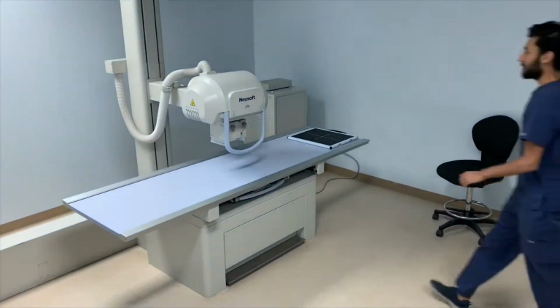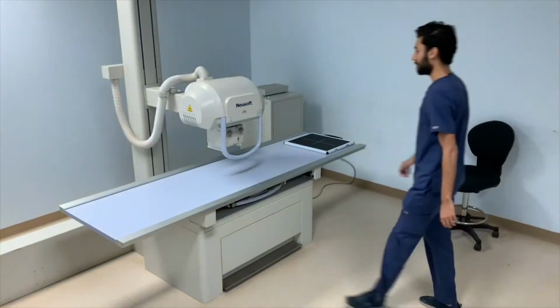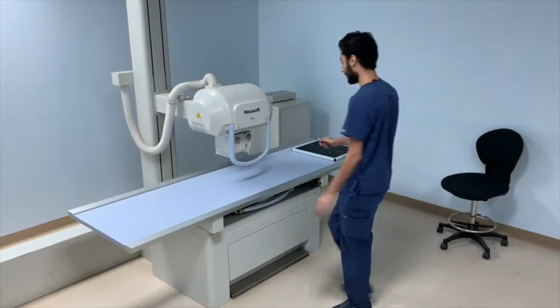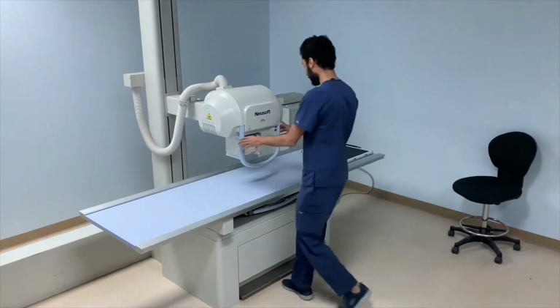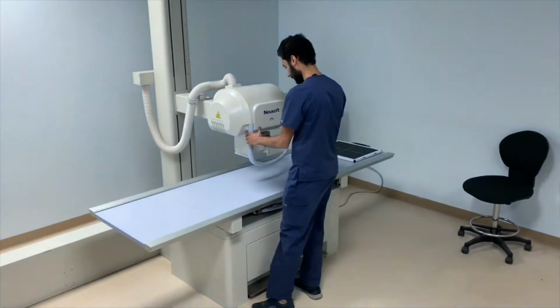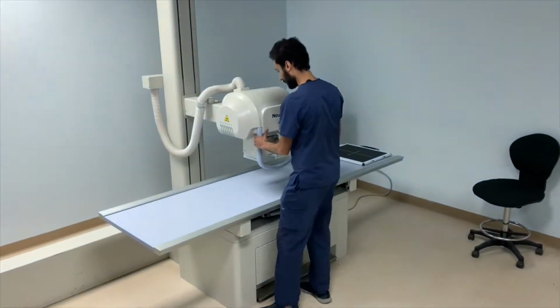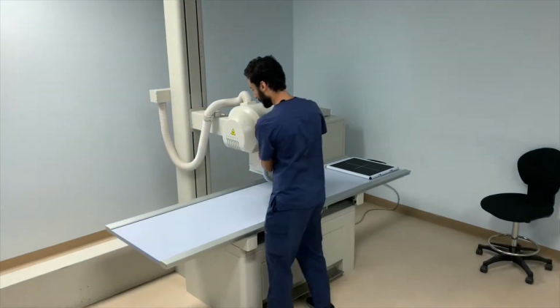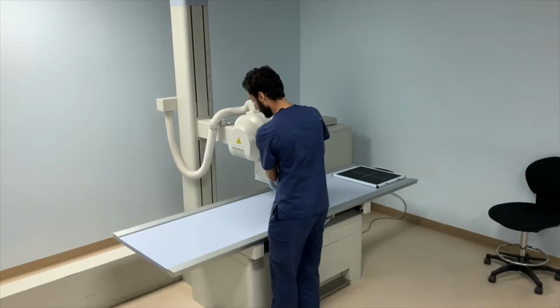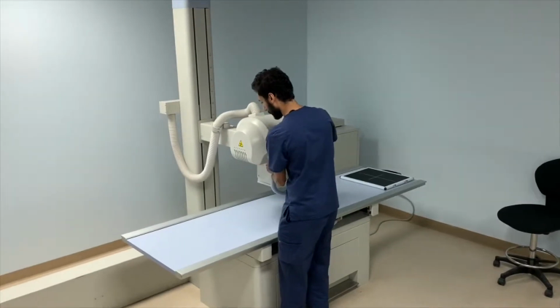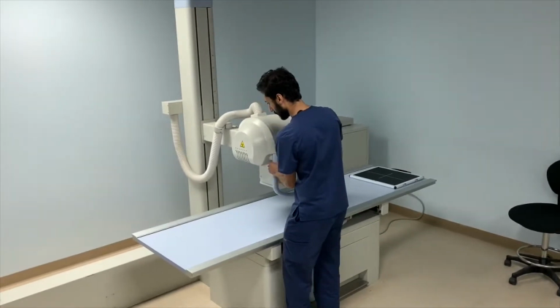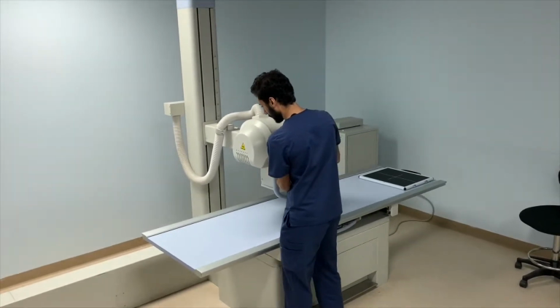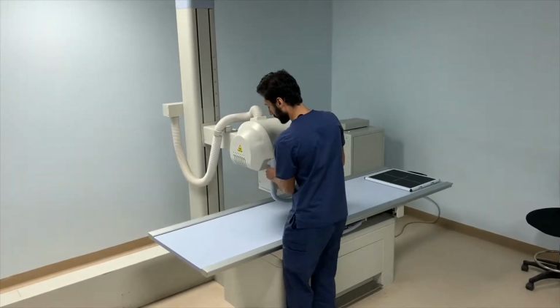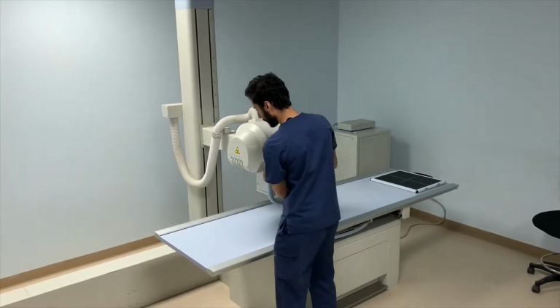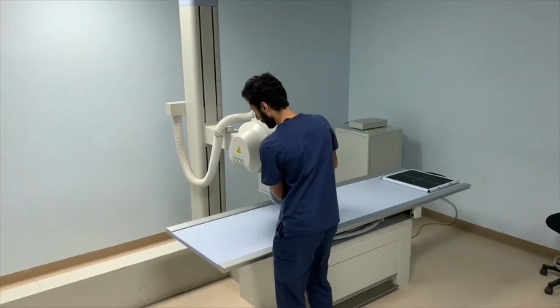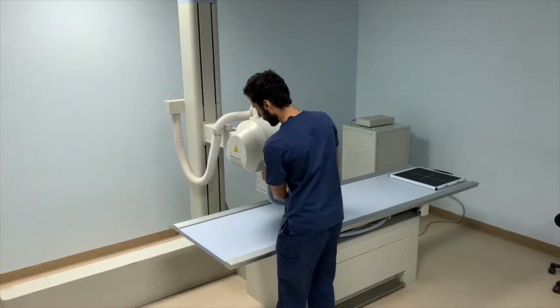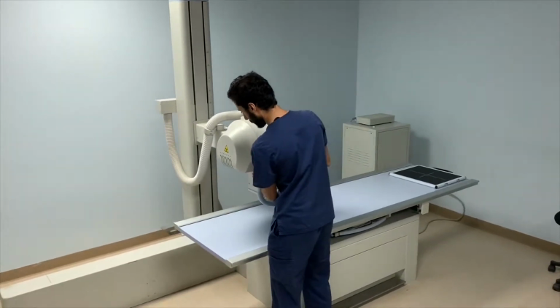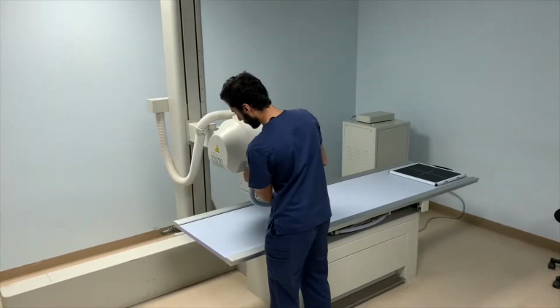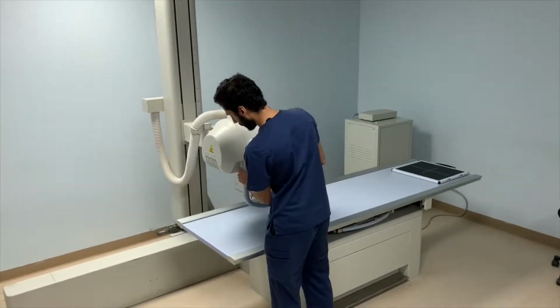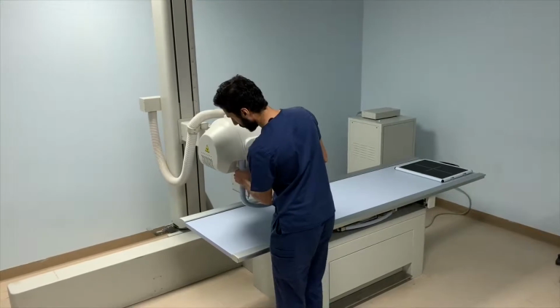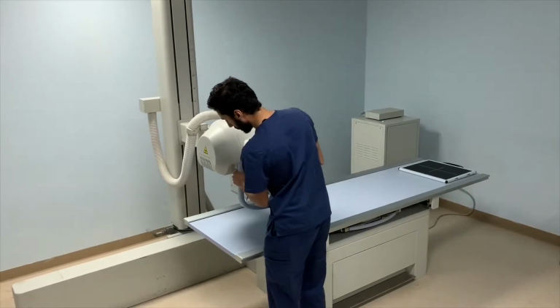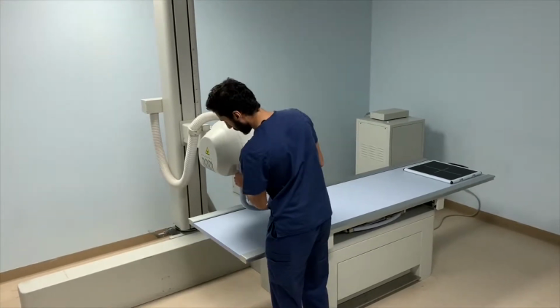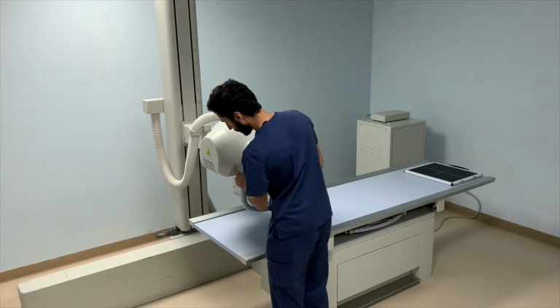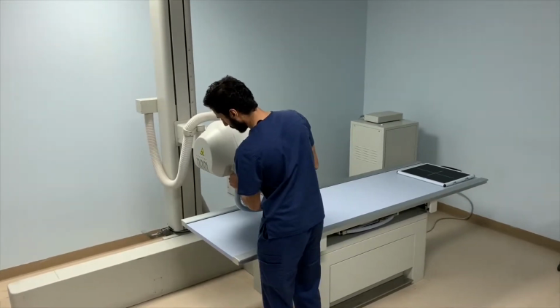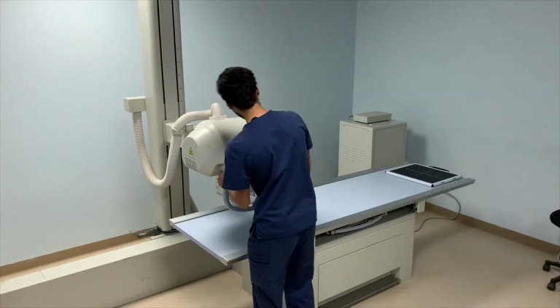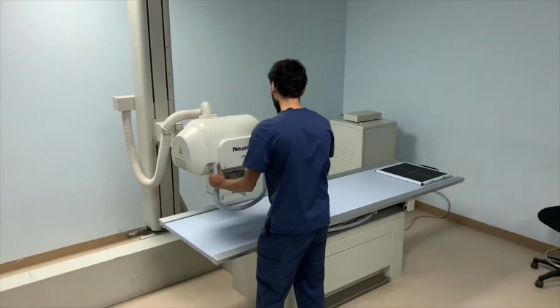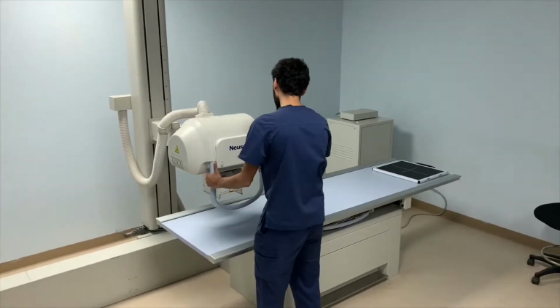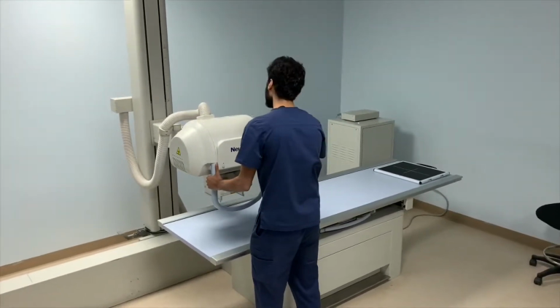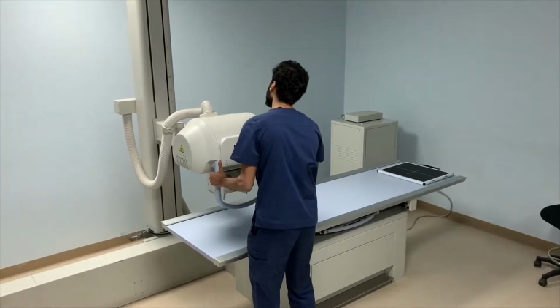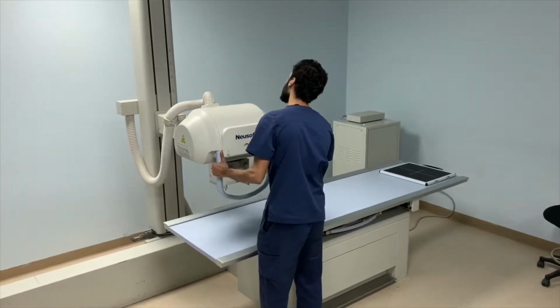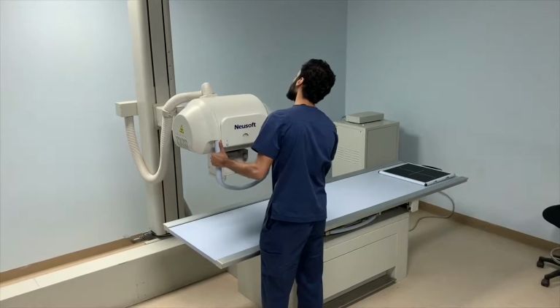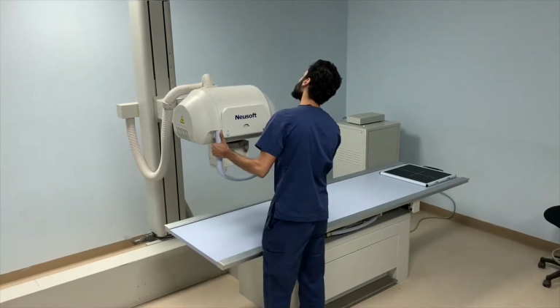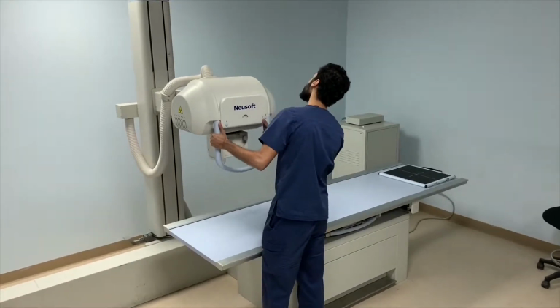Meanwhile, as the nurse is on his way, the technologist is setting up the room in order to take a proper image, starting with a wide horizontal movement of the x-ray tube until it's situated at the end of the table. Moving on to the SID — Source to Image Receptor Distance — by elevating it to a recommended height of 1 meter.